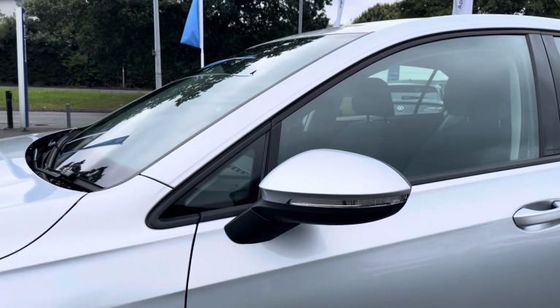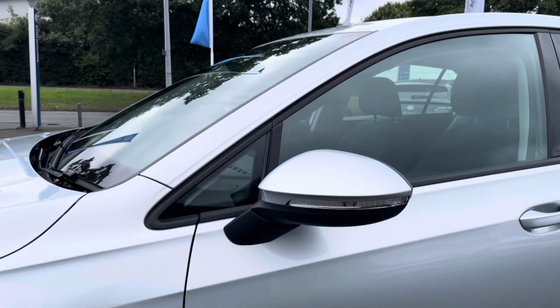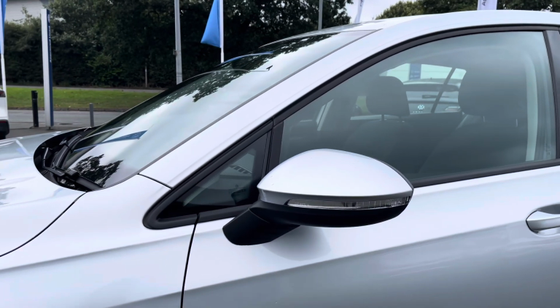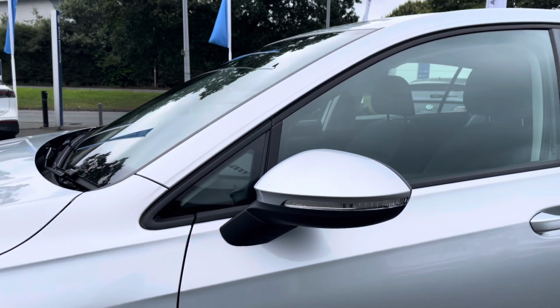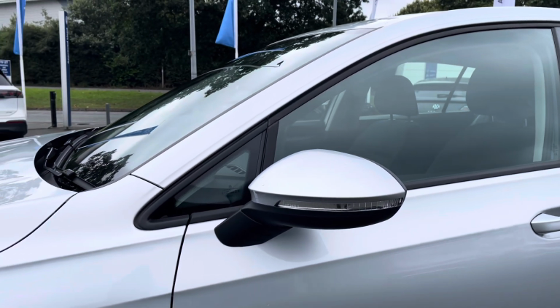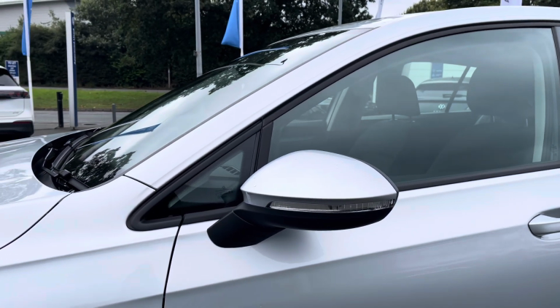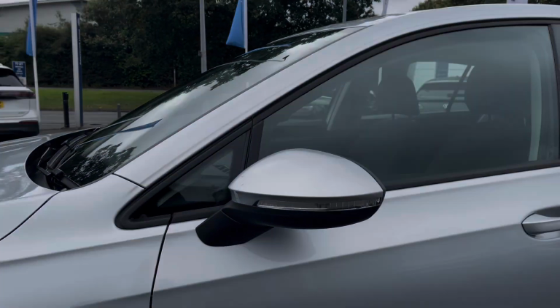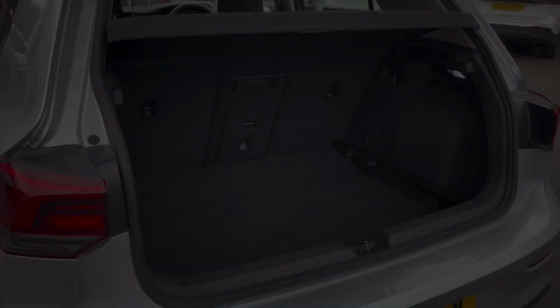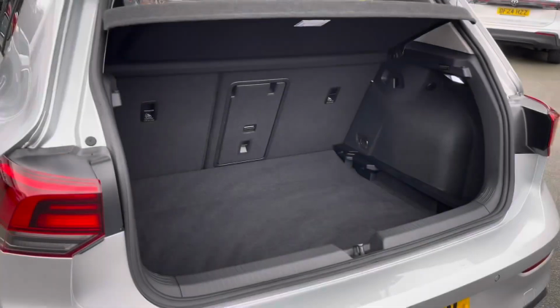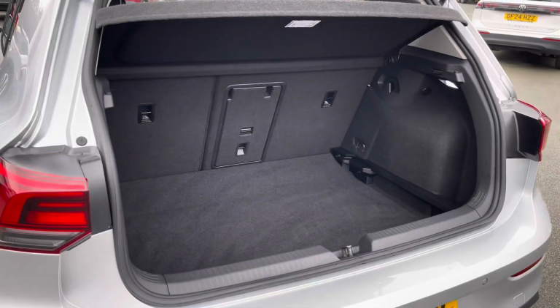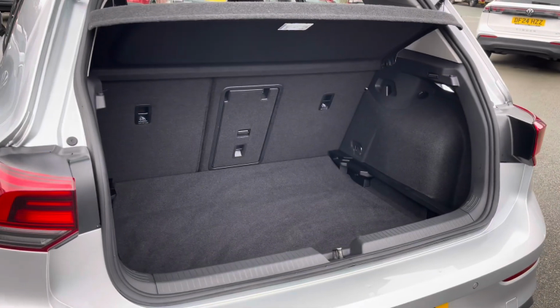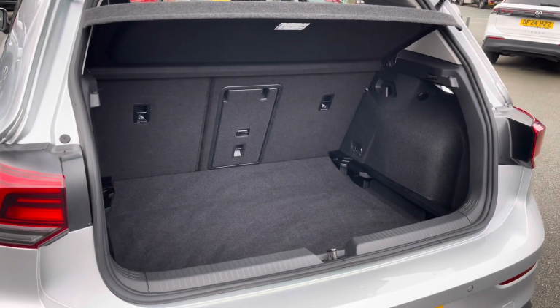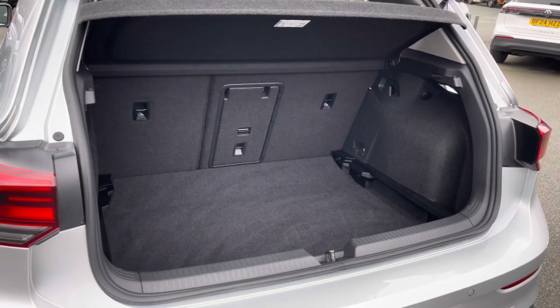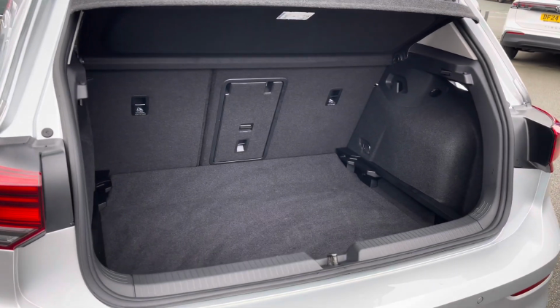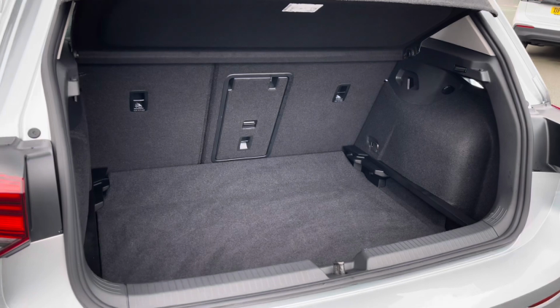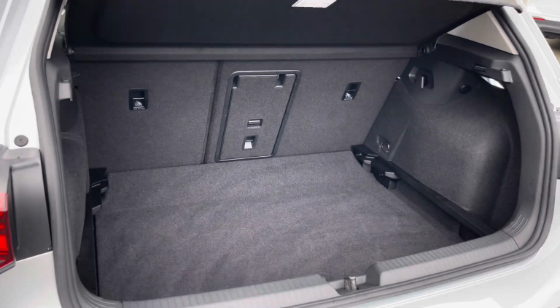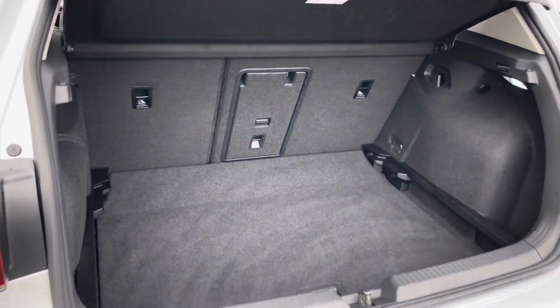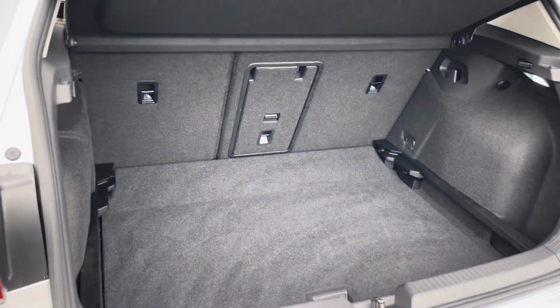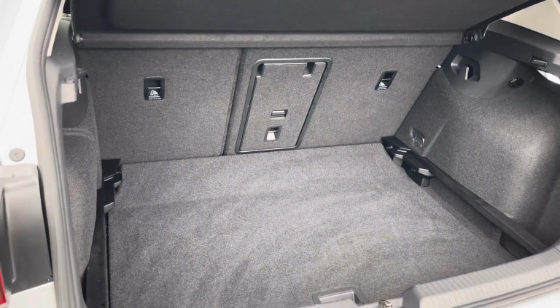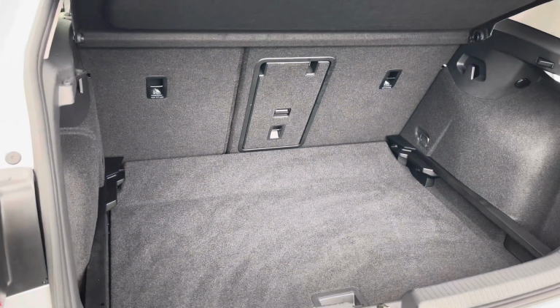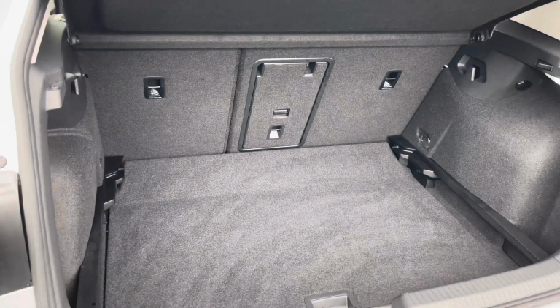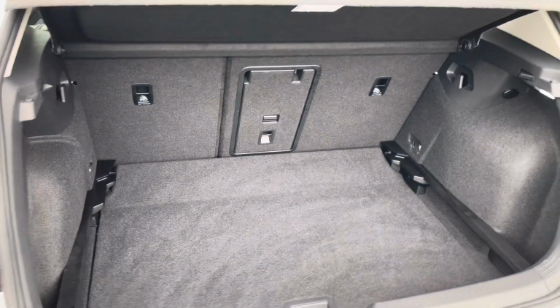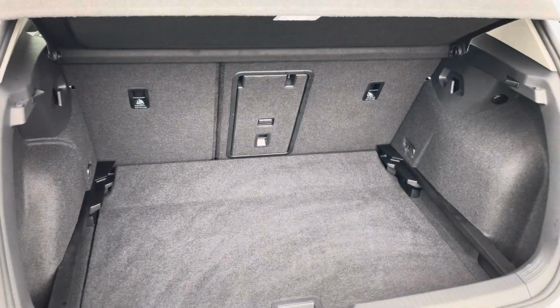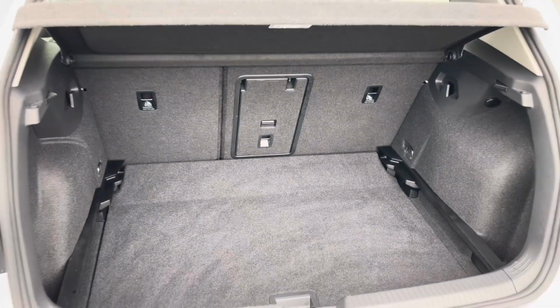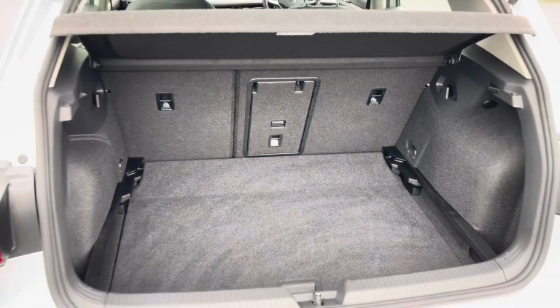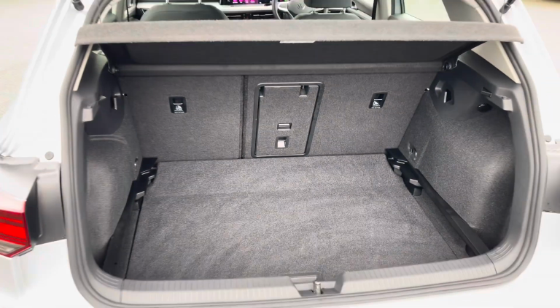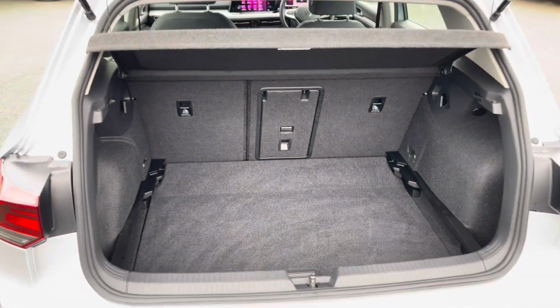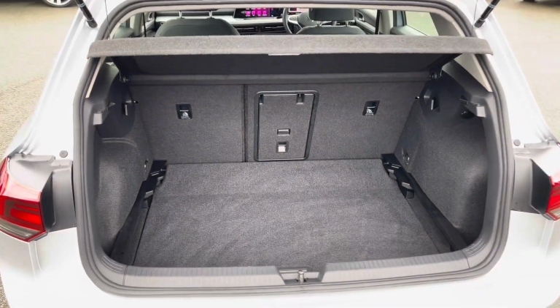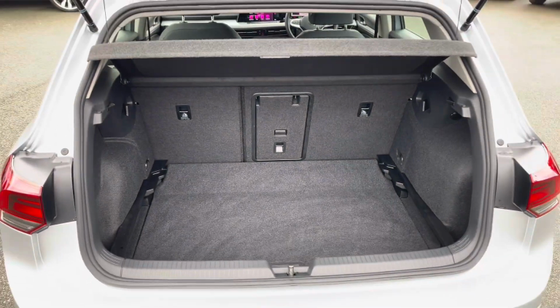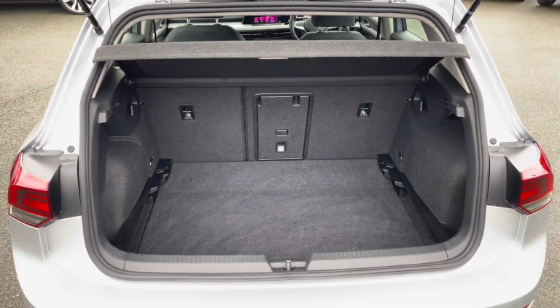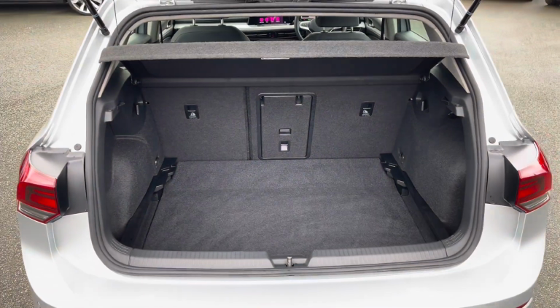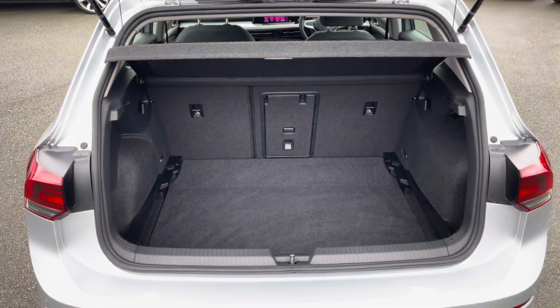Moving to the rear, you've got a generous amount of boot space available with split folding seats and a low through hatch for any longer items, as well as that adjustable boot floor which is currently in its lowest setting.